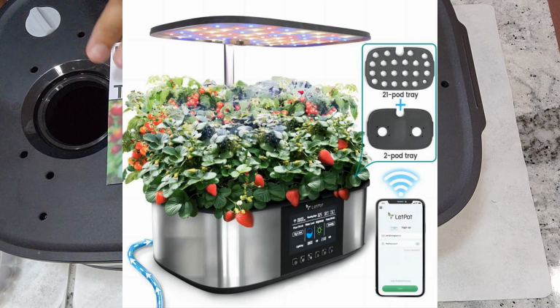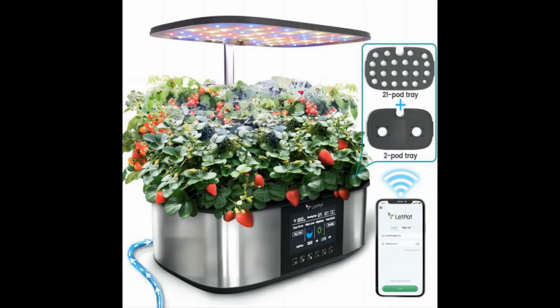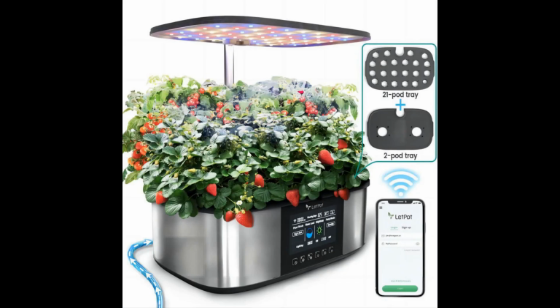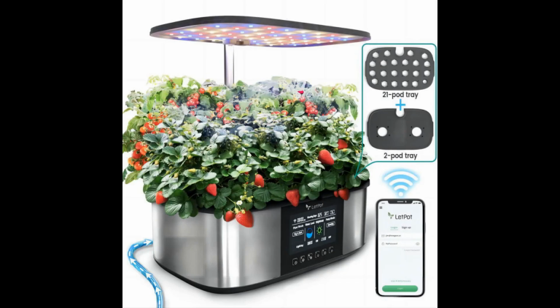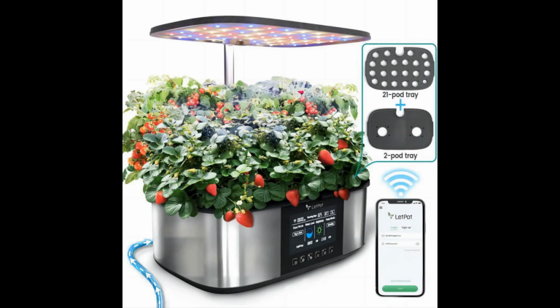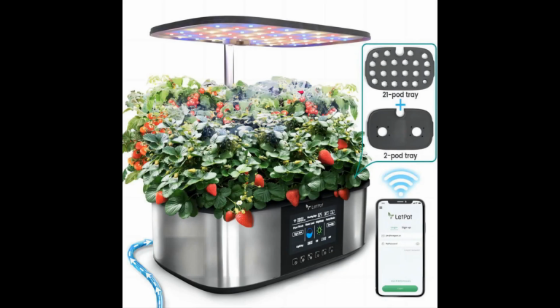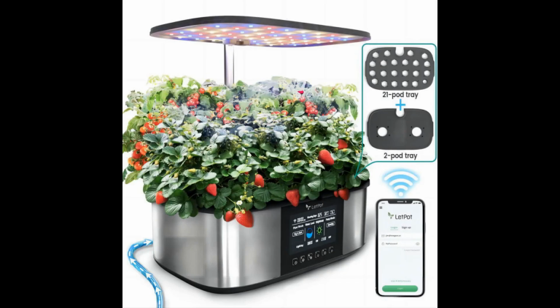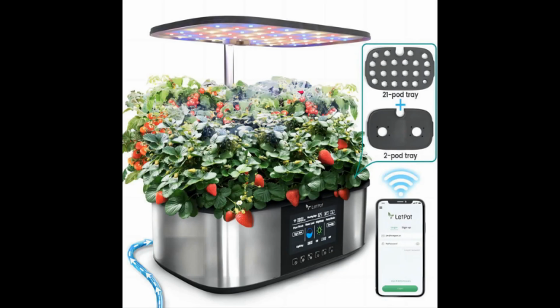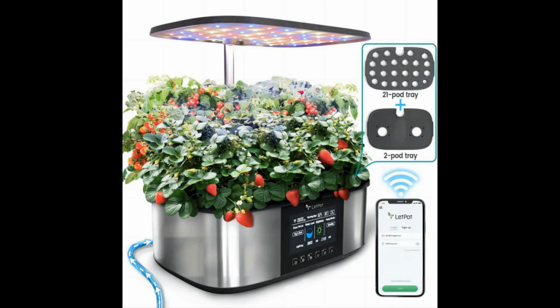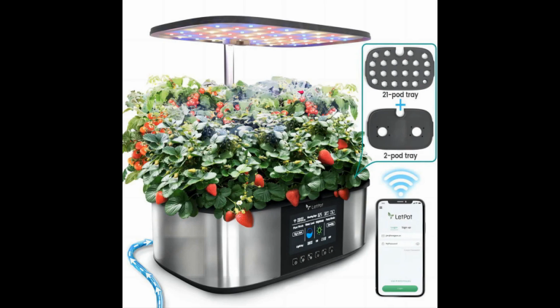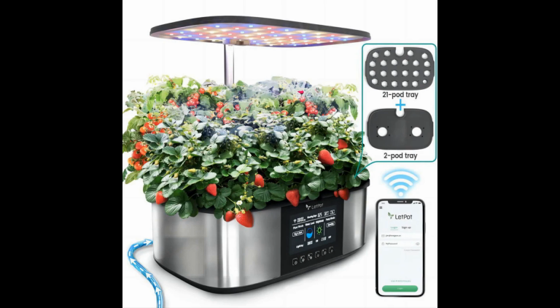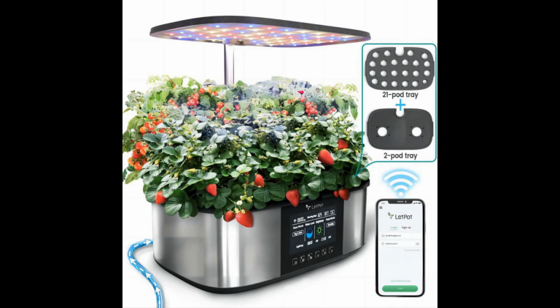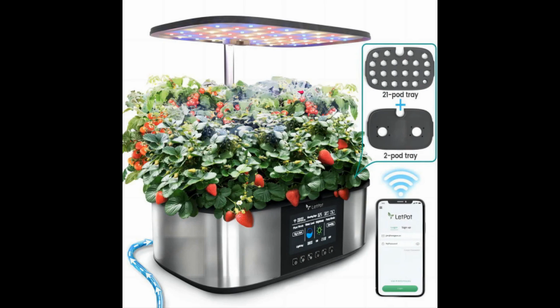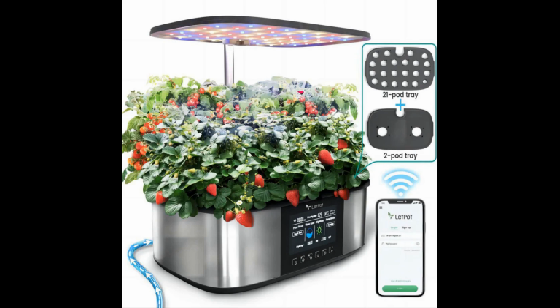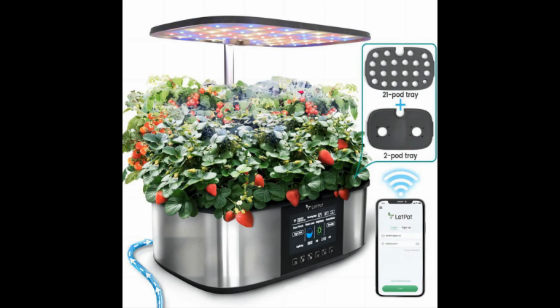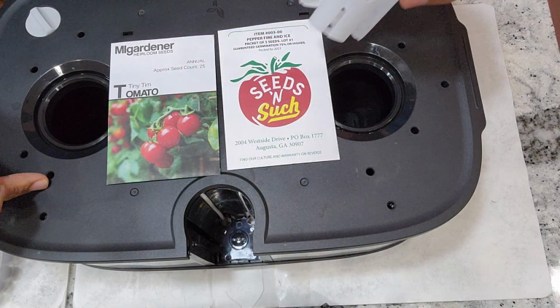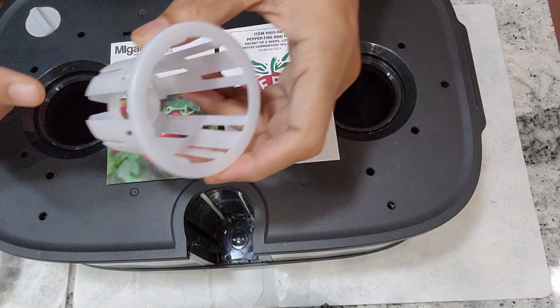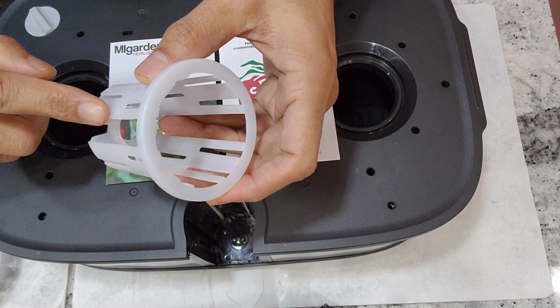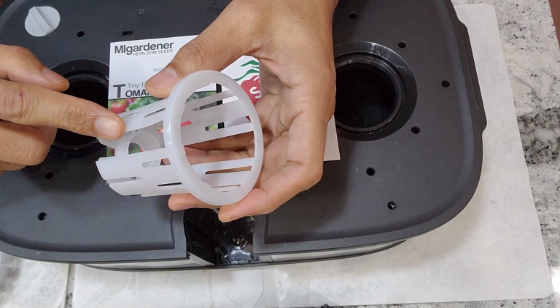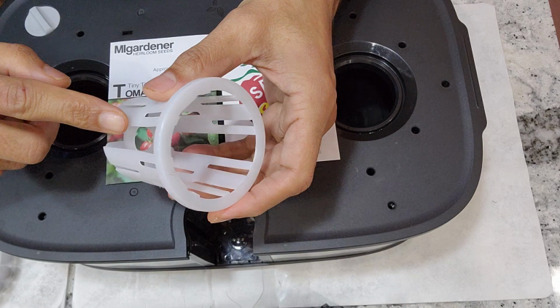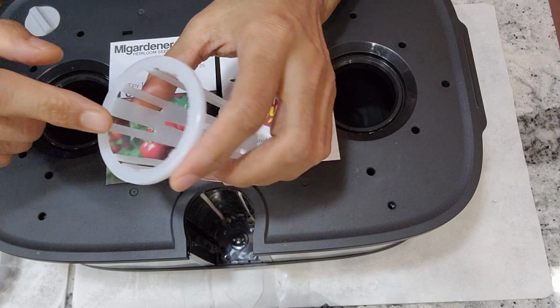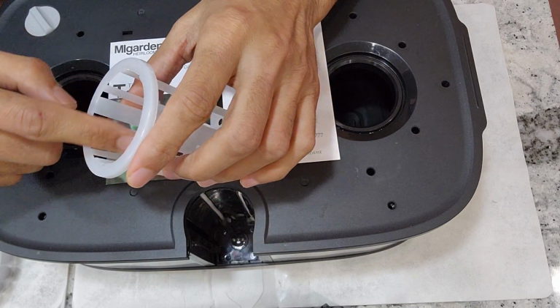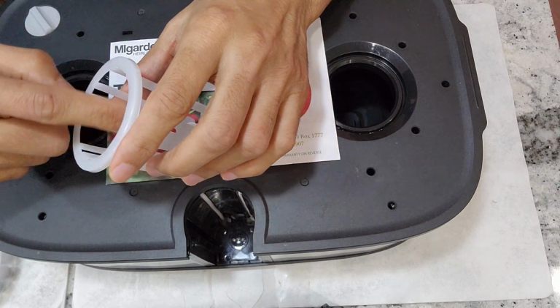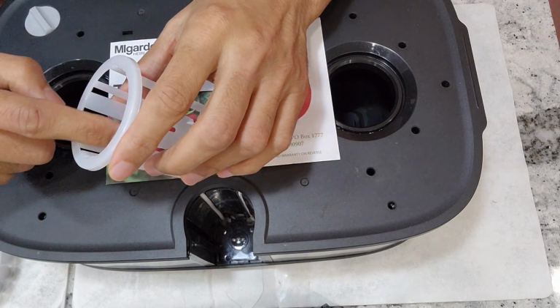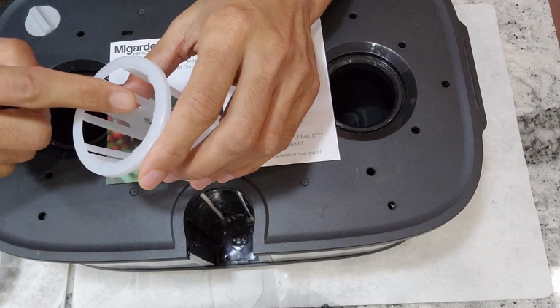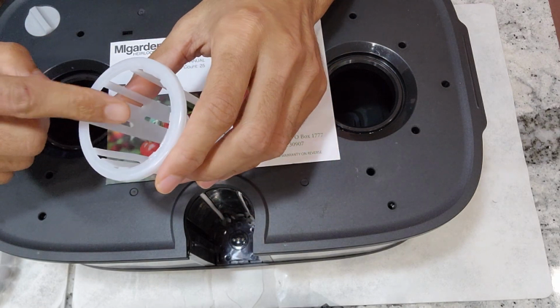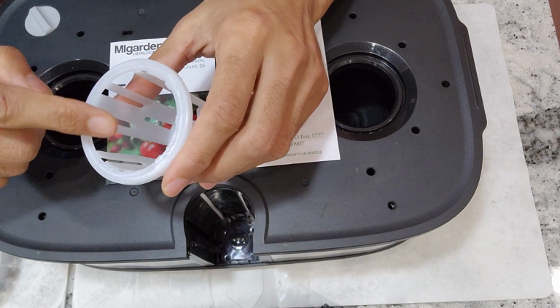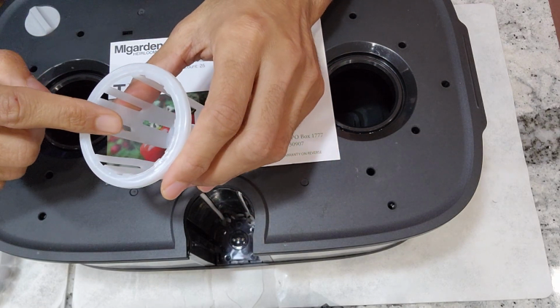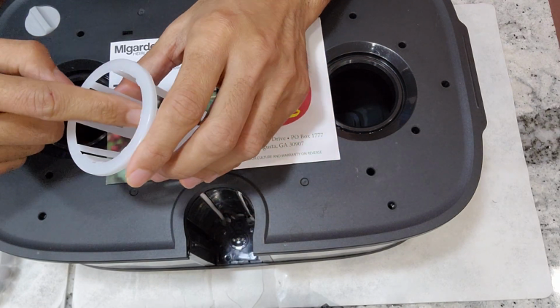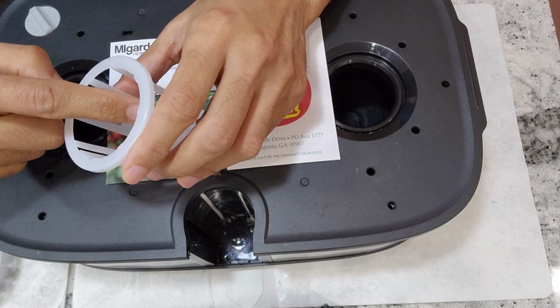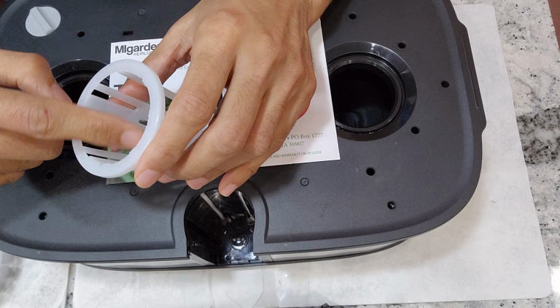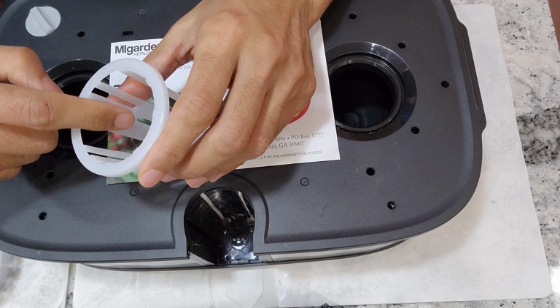The lid pot max comes with two trays — one with small 21 holes and the other one with two wide holes — and one and a half inch net pot cups. Finding a sponge that is compatible with the one and a half inch net pot is either difficult or often expensive.